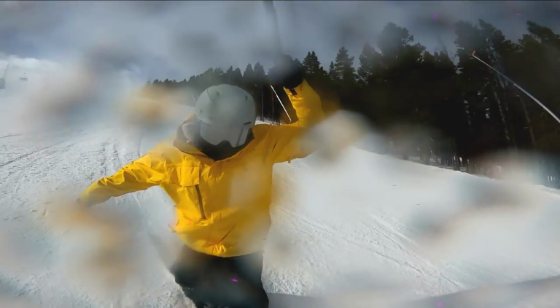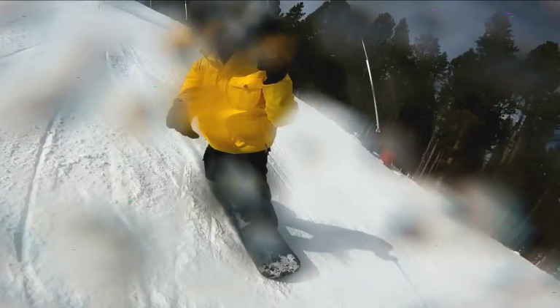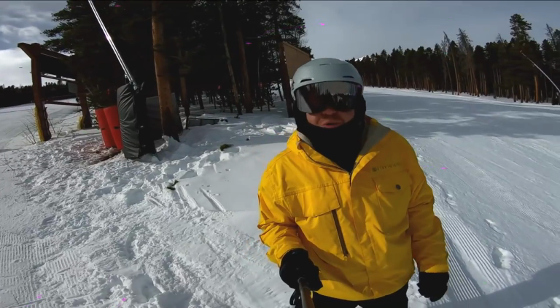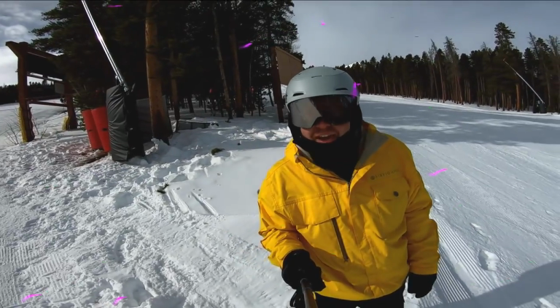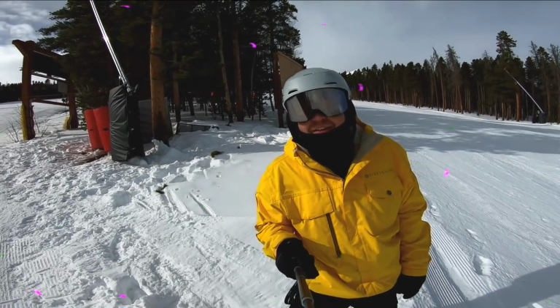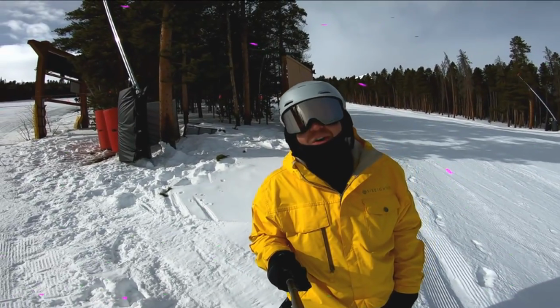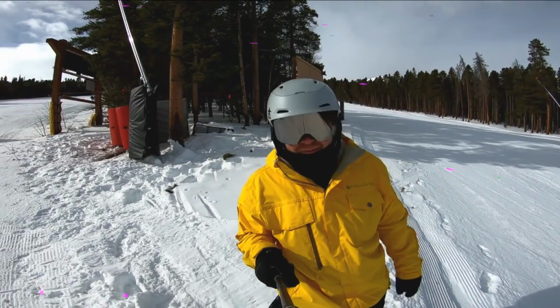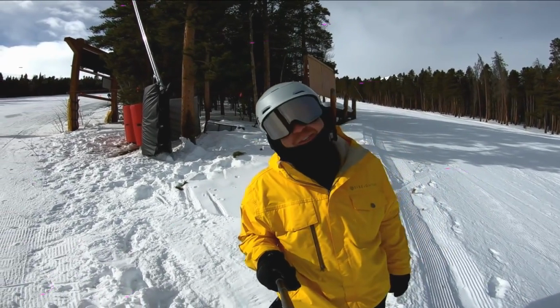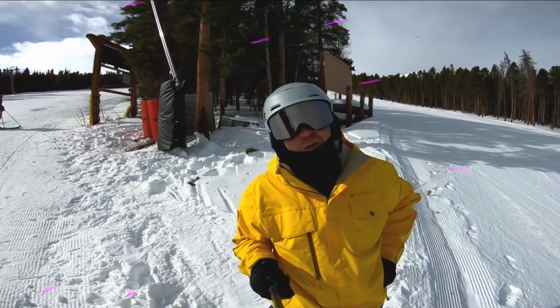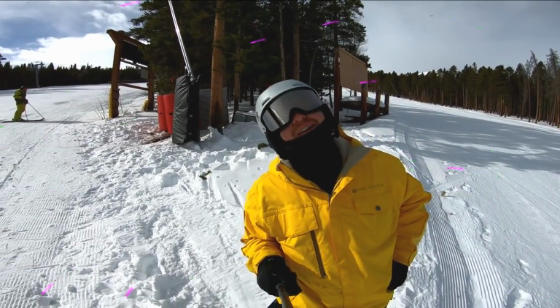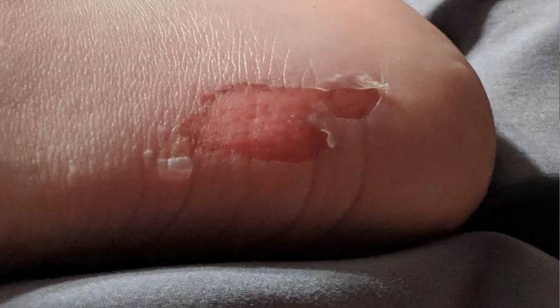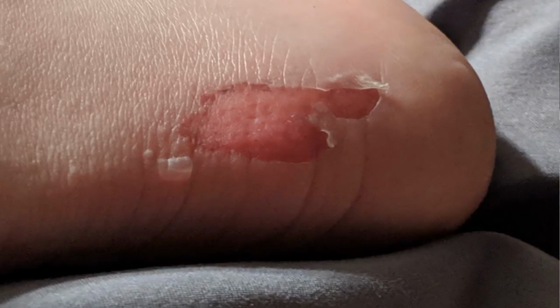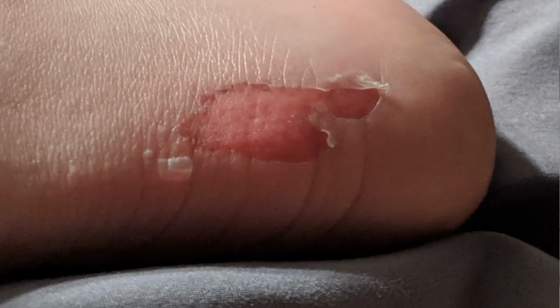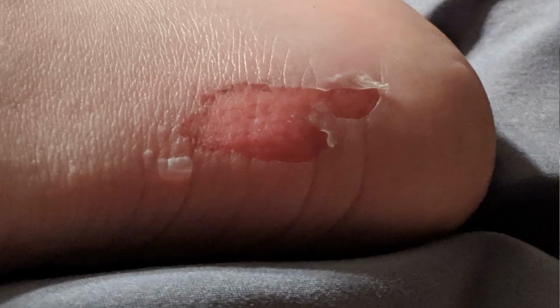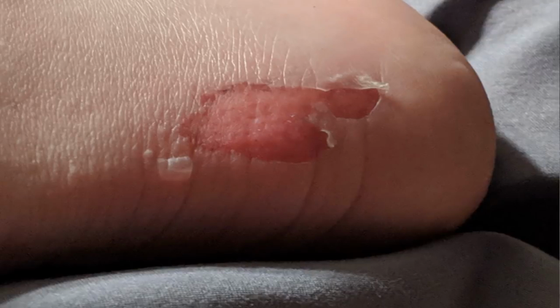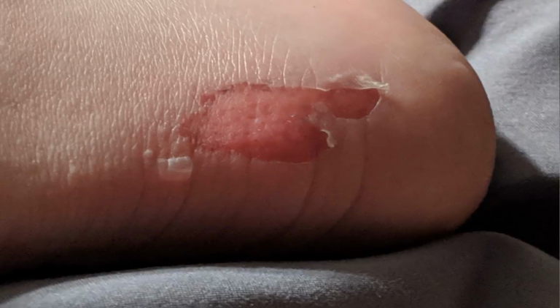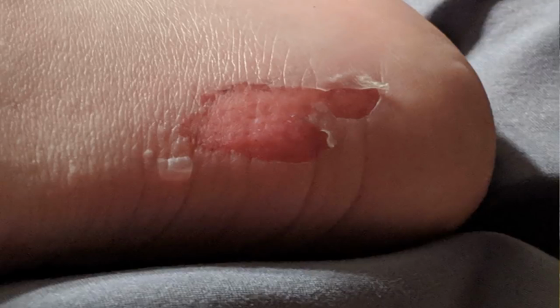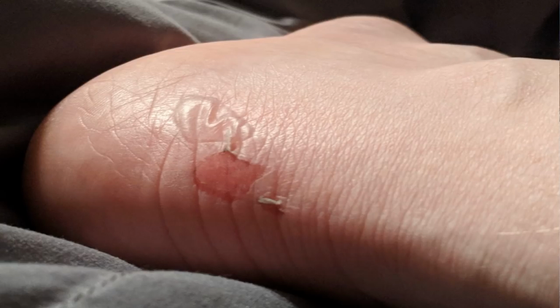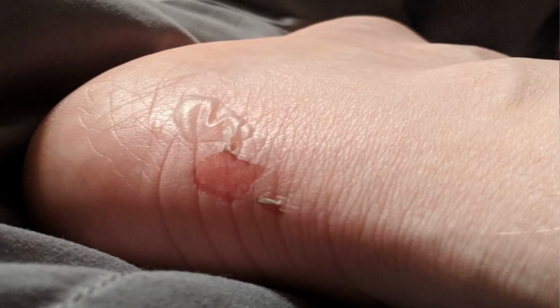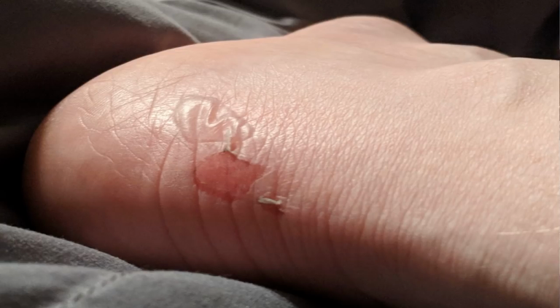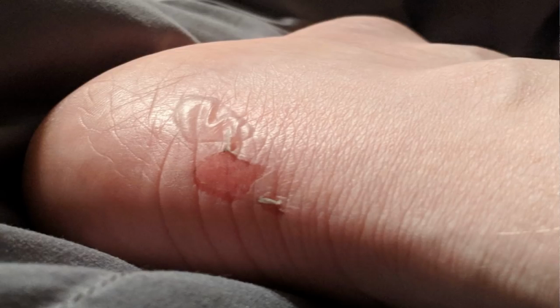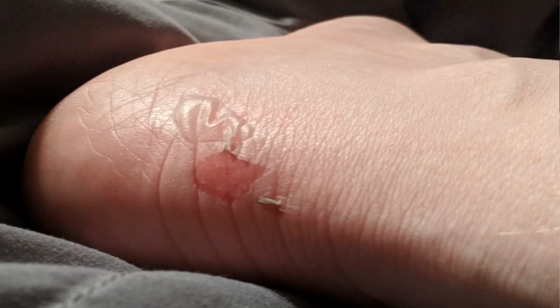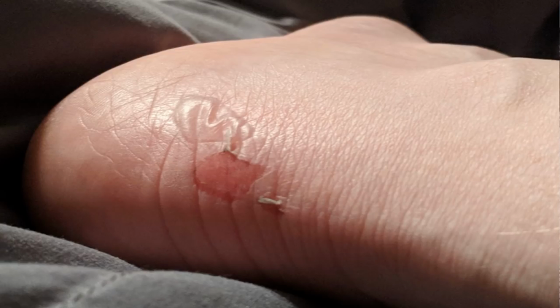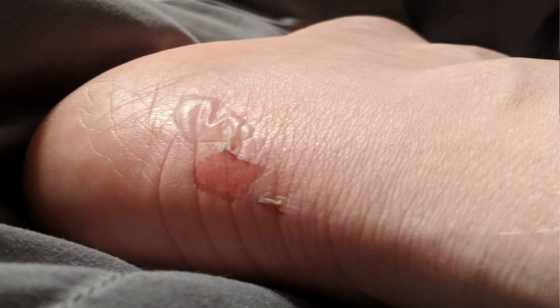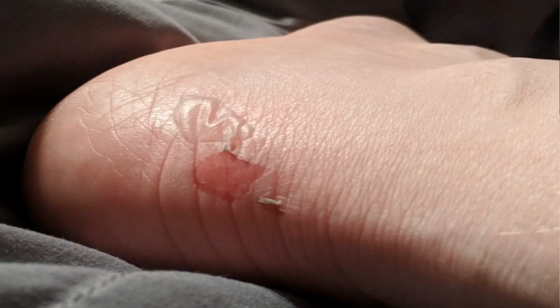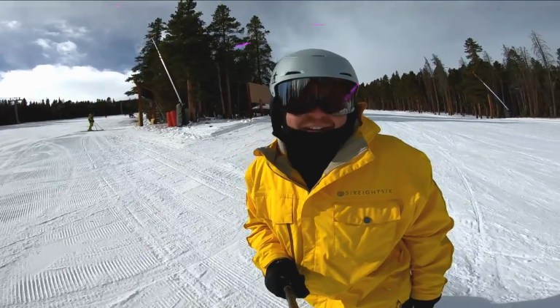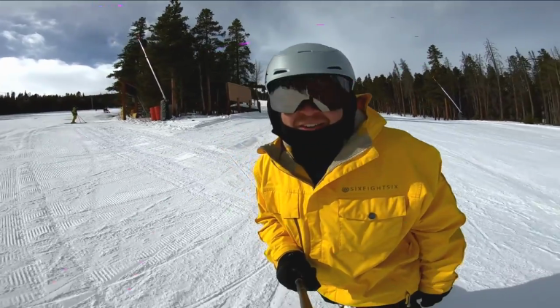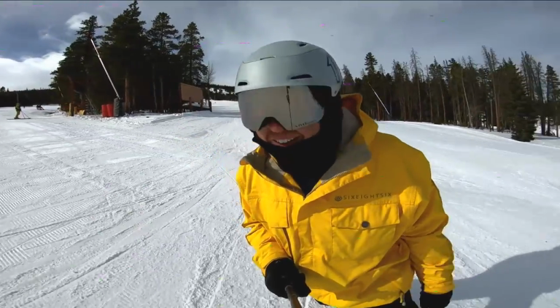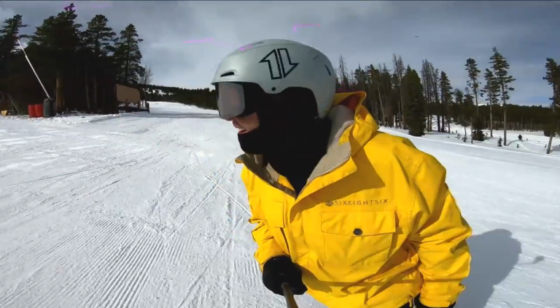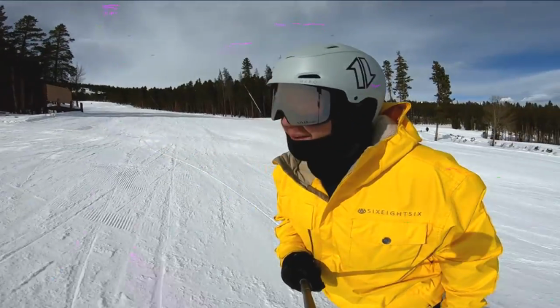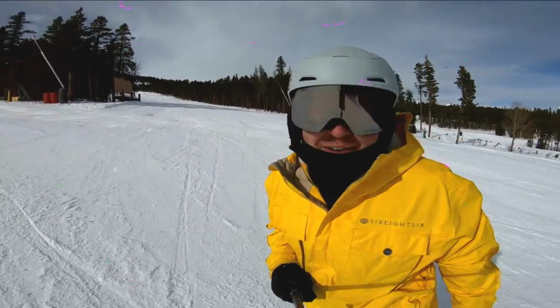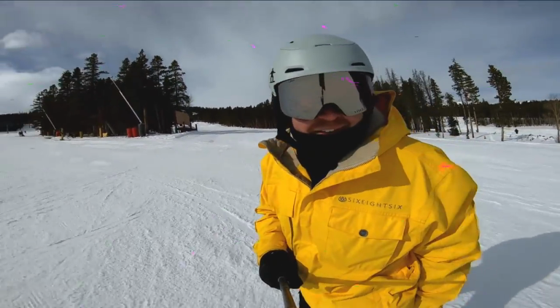Pro tip of the day: never, ever snowboard without socks on. I learned that the hard way. I'll explain why I did it in a future video, but my heels are hurting — what are you gonna do?